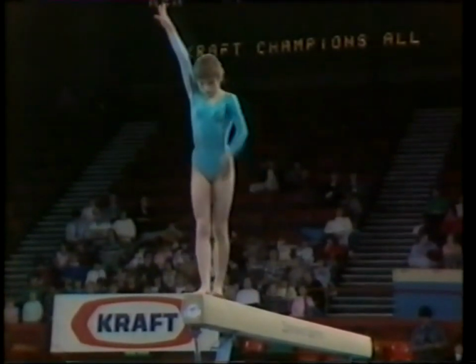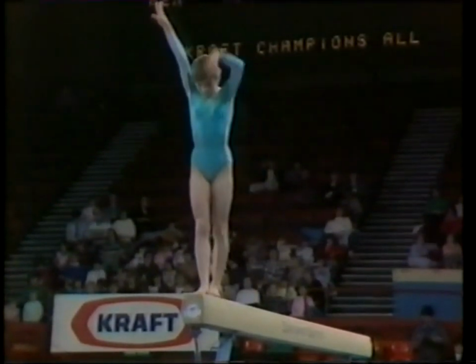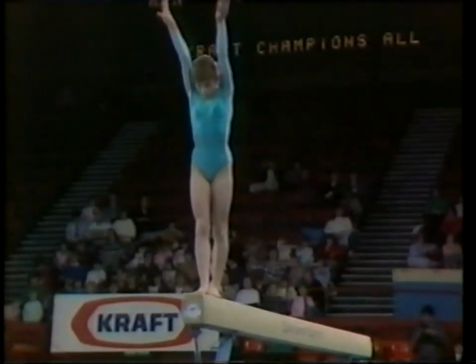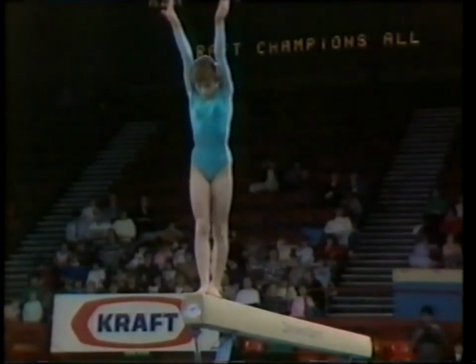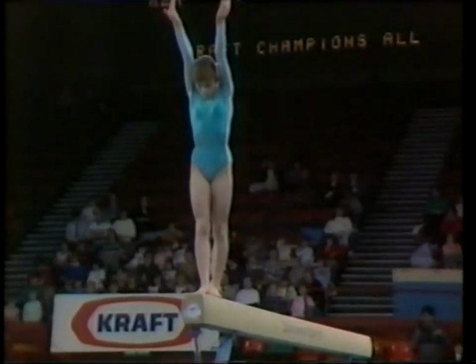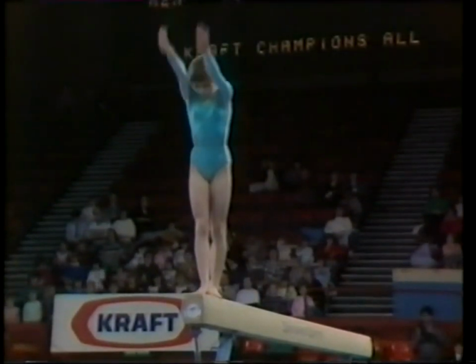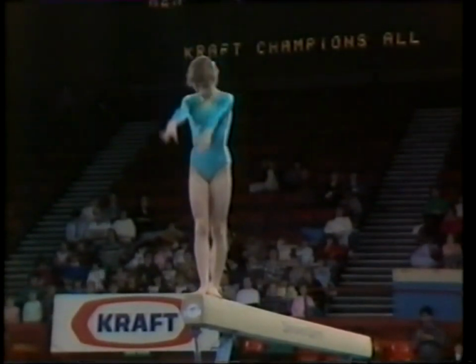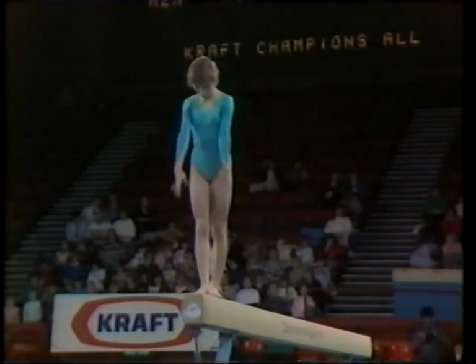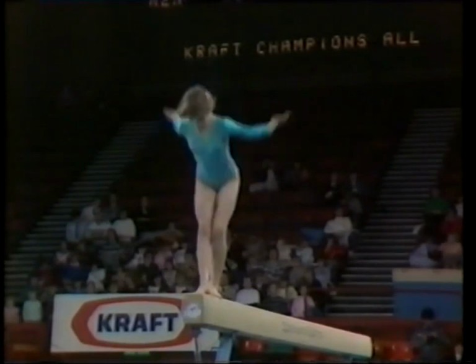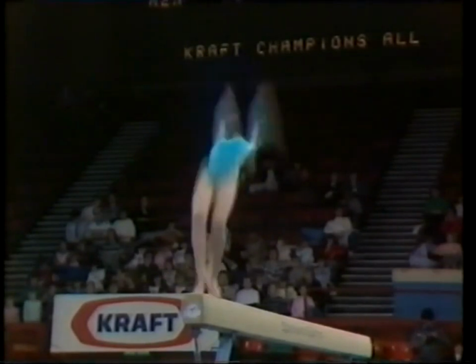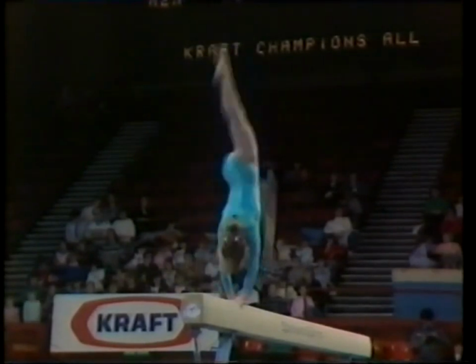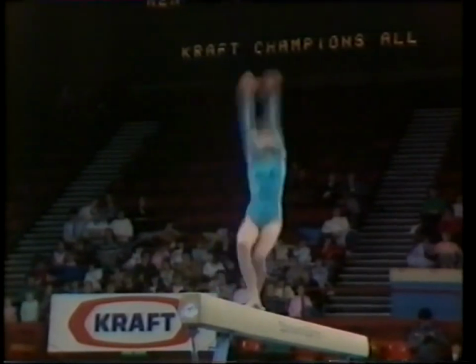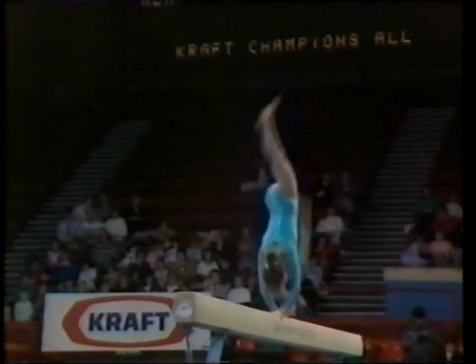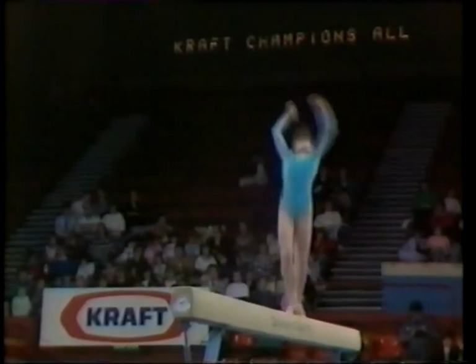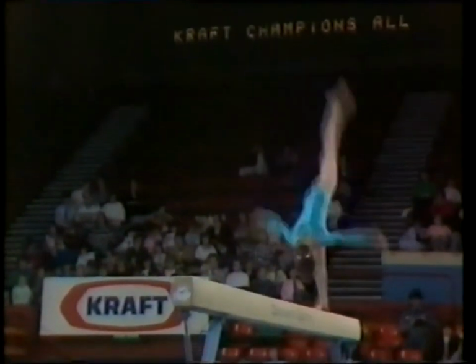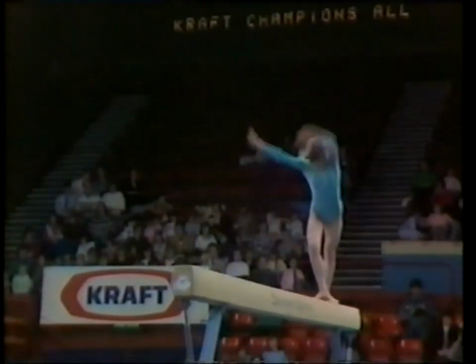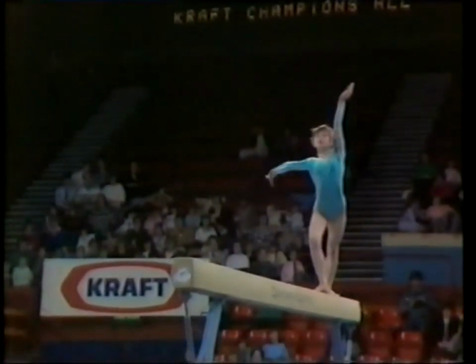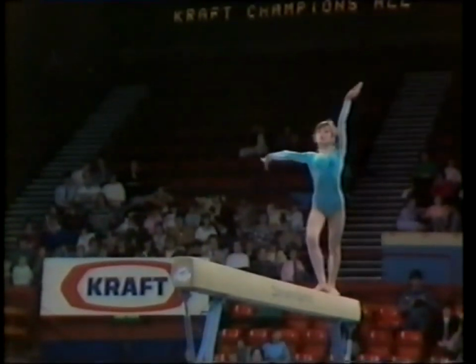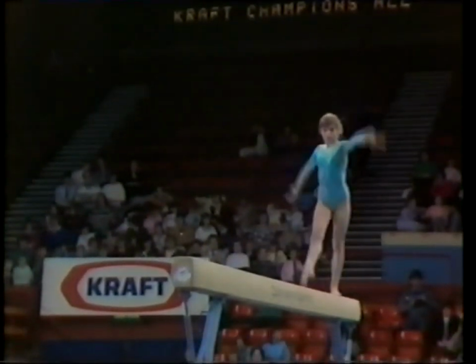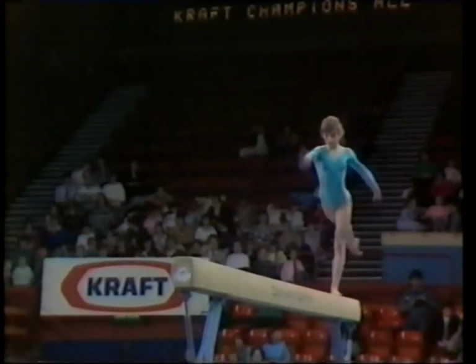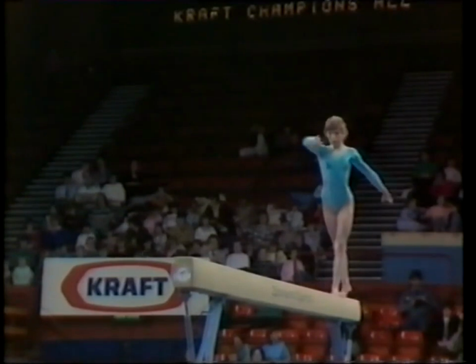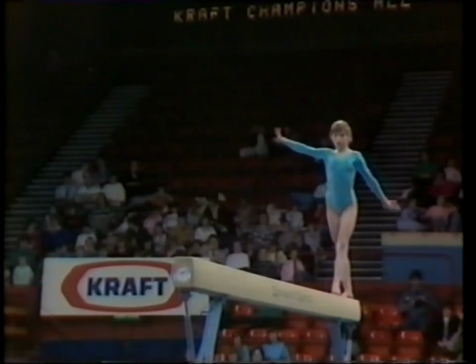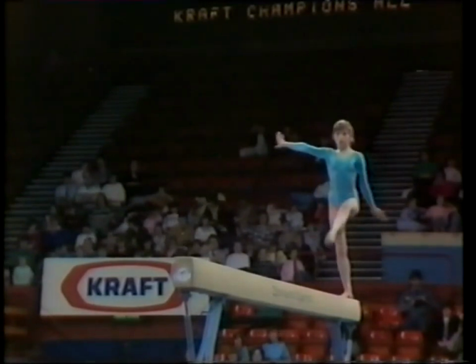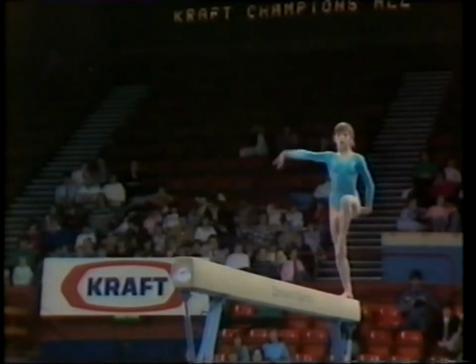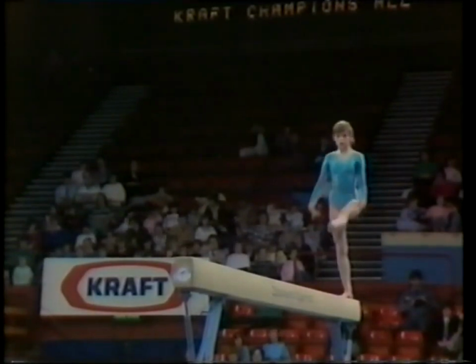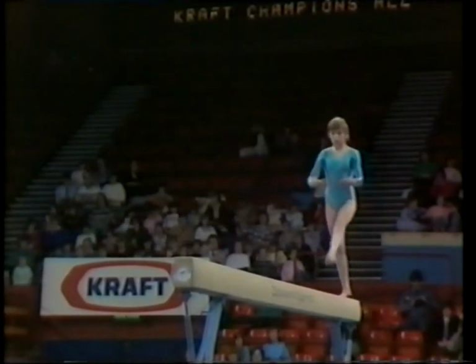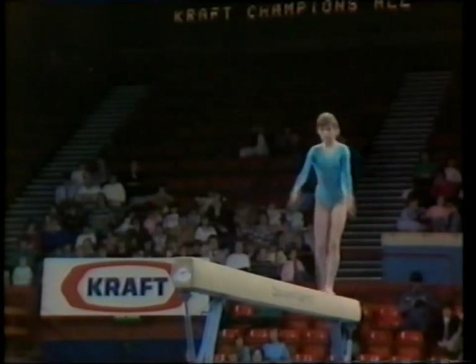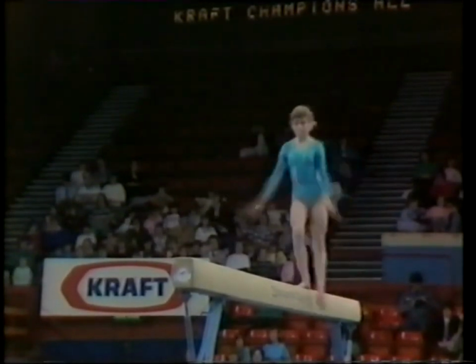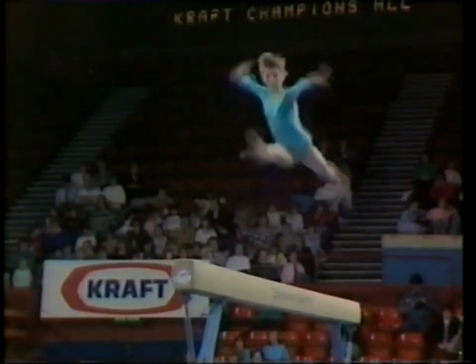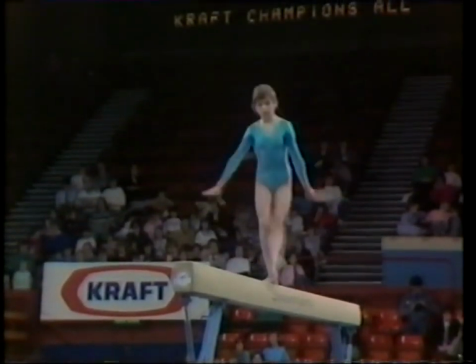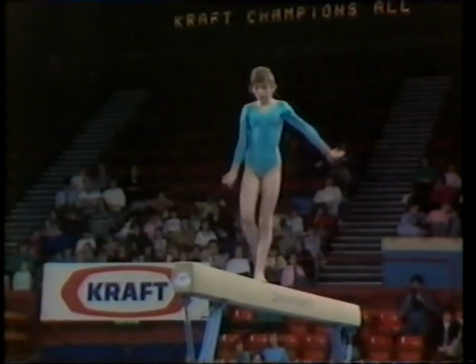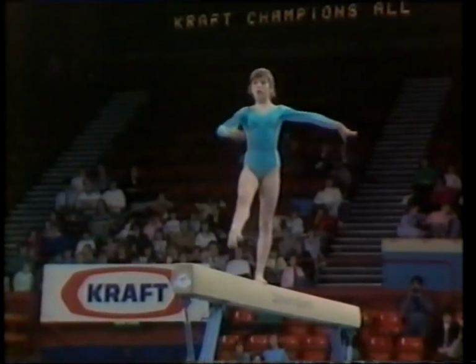She looks about six feet tall with those long stretched legs and long arms, but she's only four feet five, and she can use it very well. It's better for her on the beam because it seems much wider when she's so small.